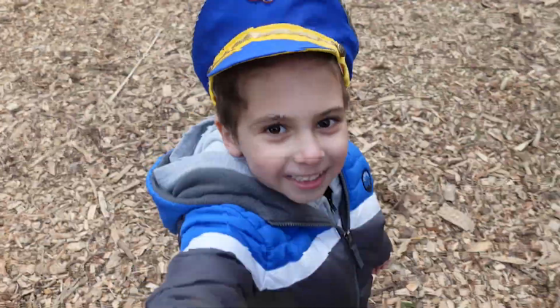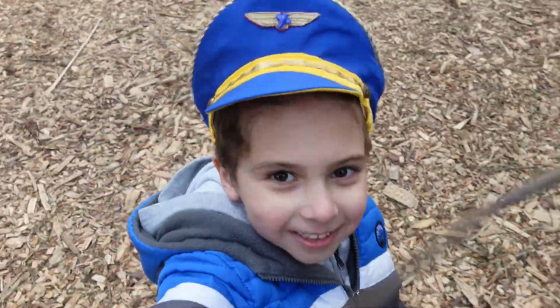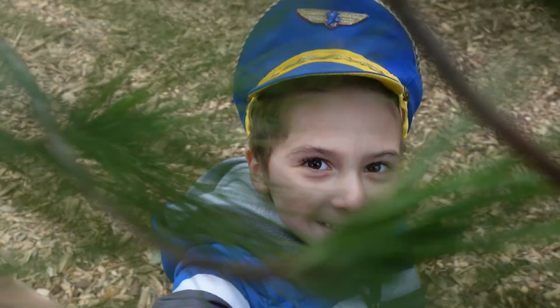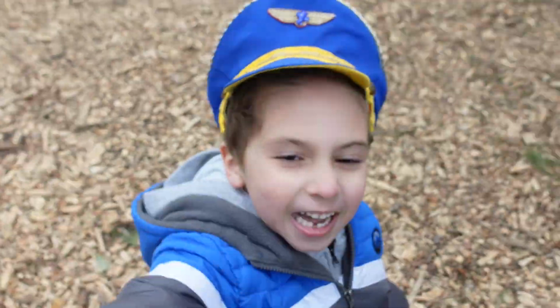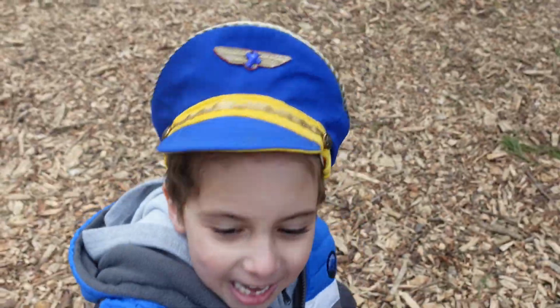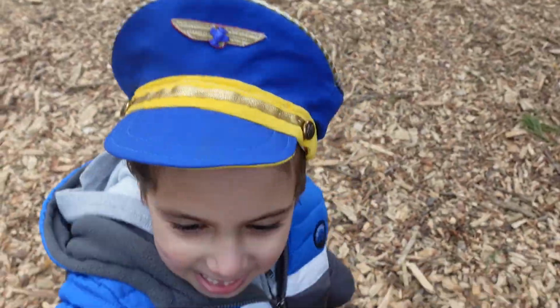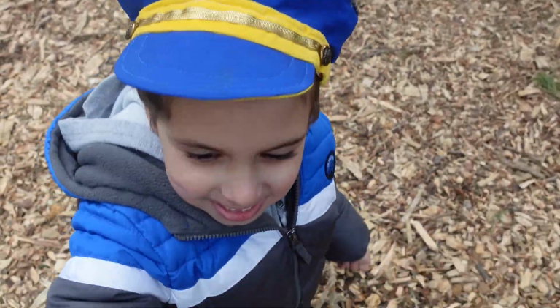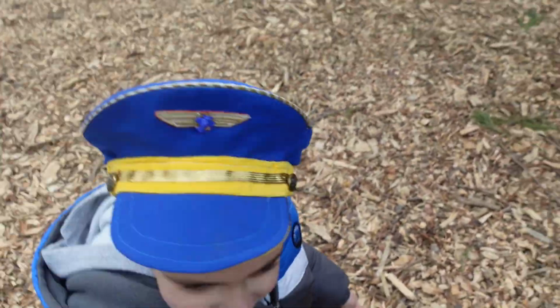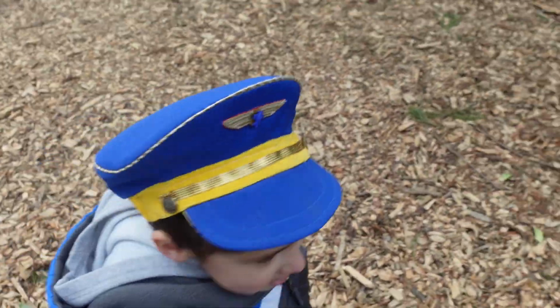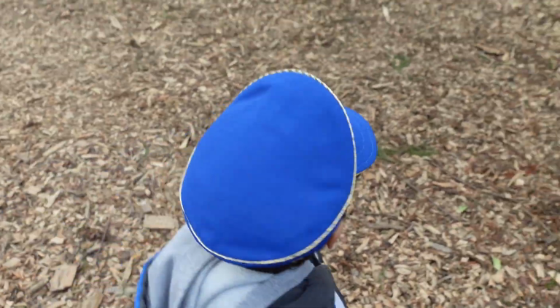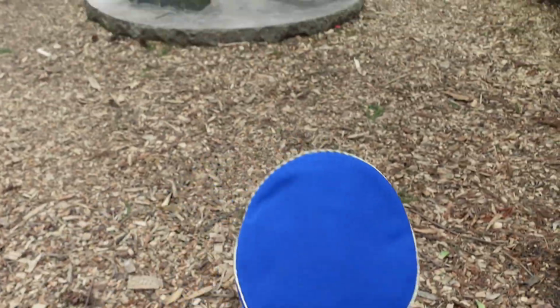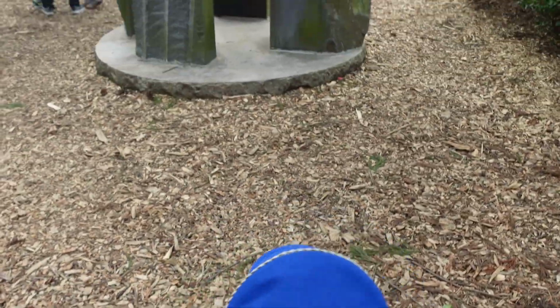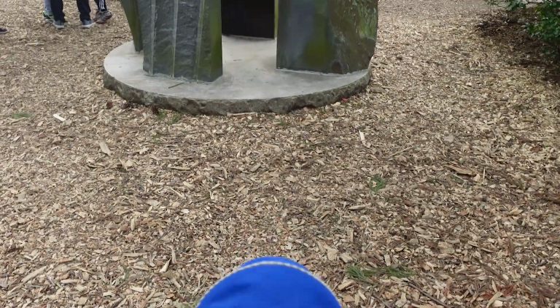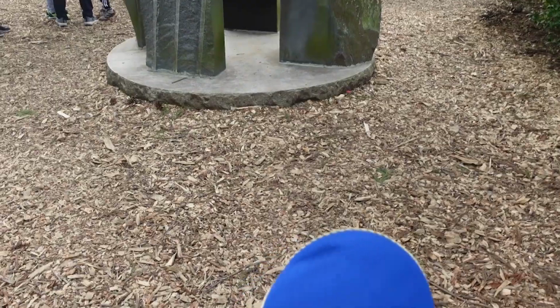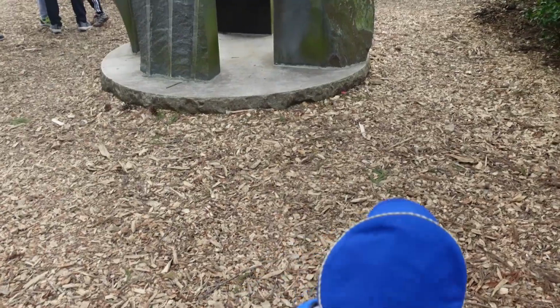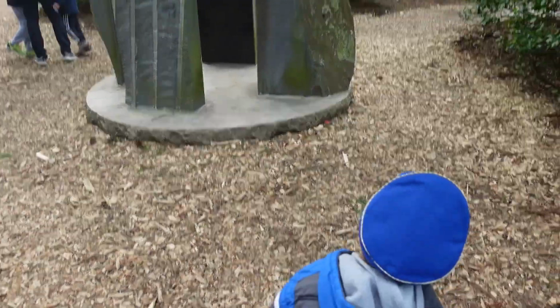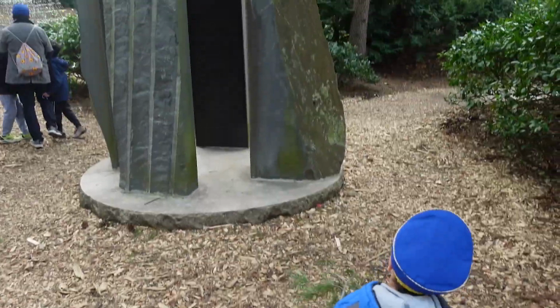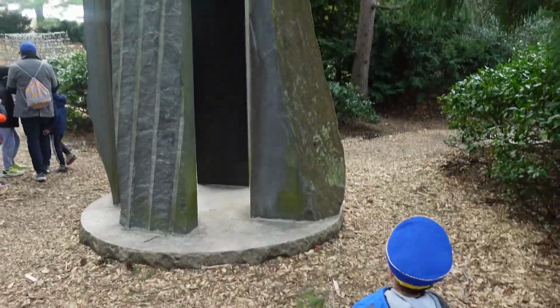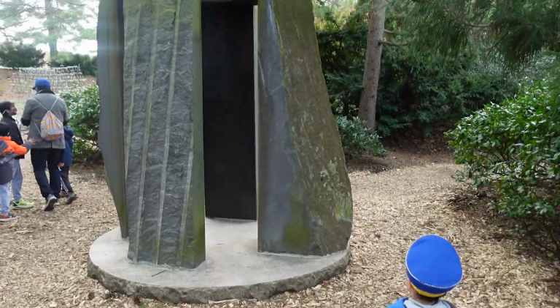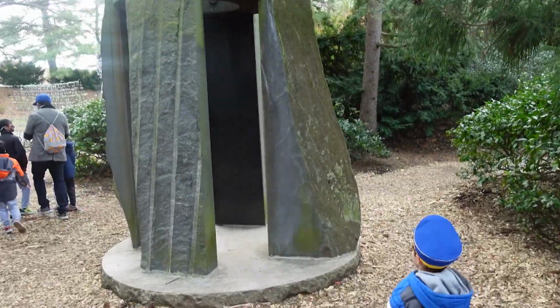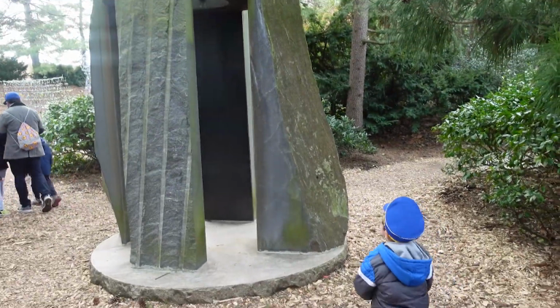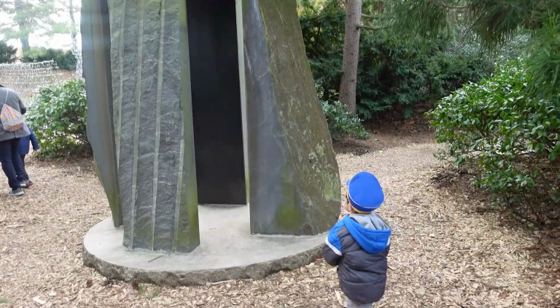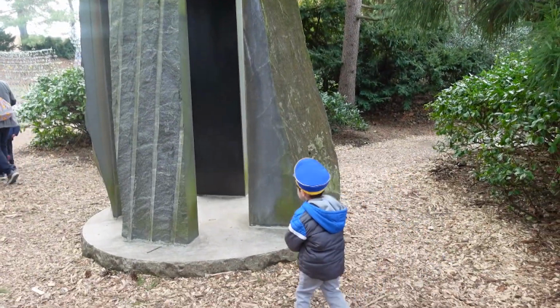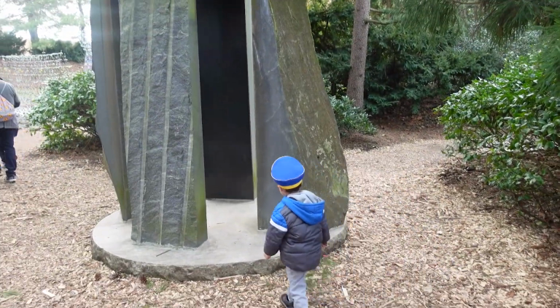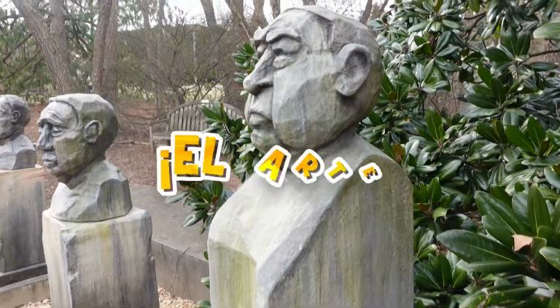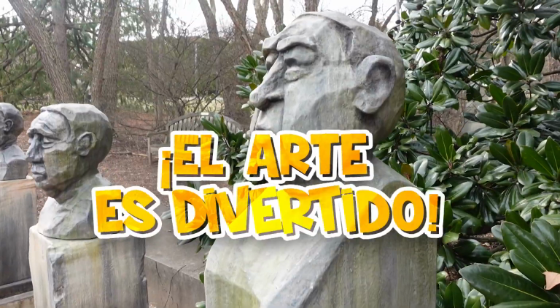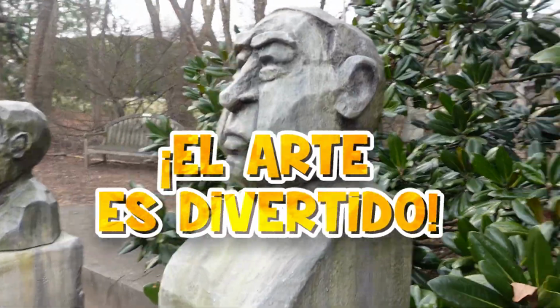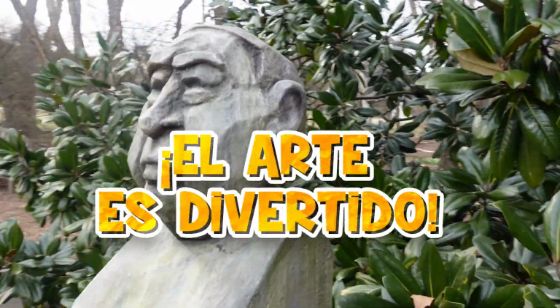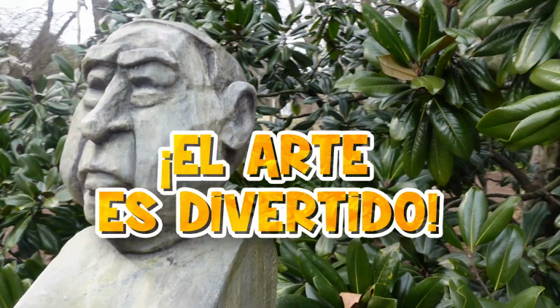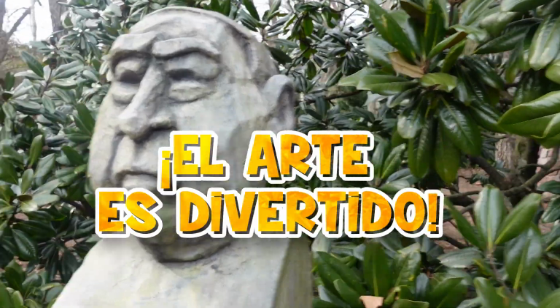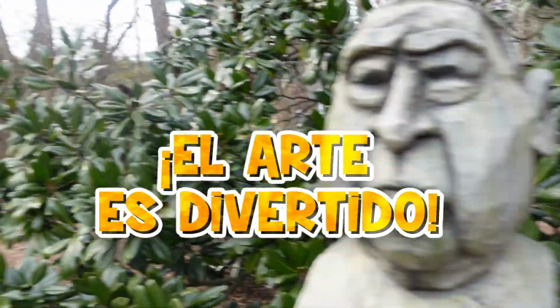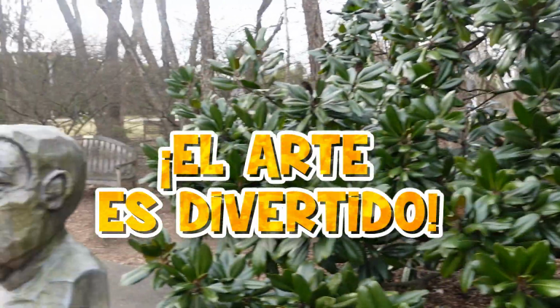Chico, chico. Entra allí a las piedras. Entra, Papa. Es como un castillo, como un fuerte. Entra. Art is fun. We had a lot of fun.